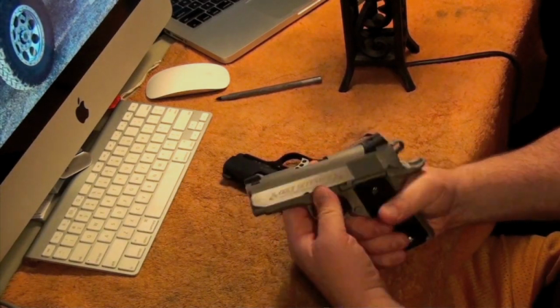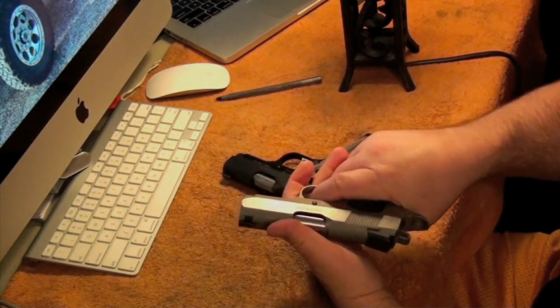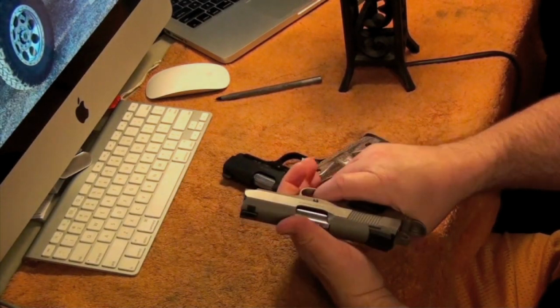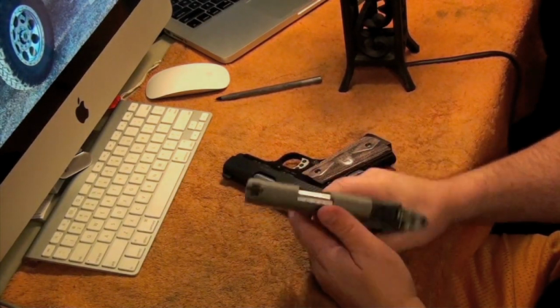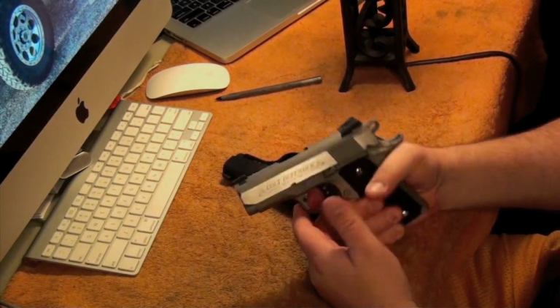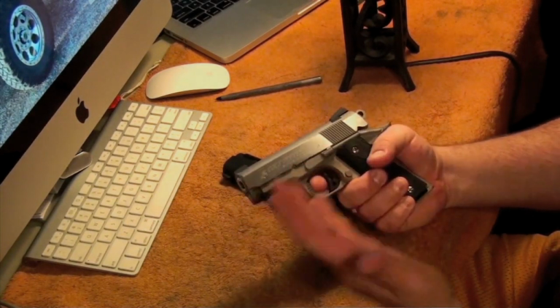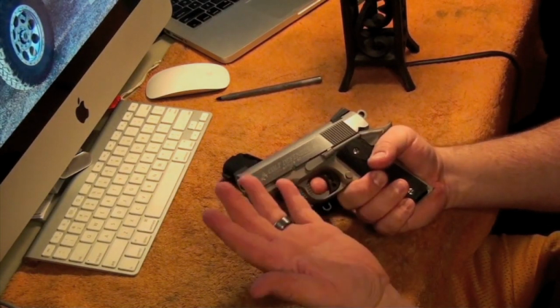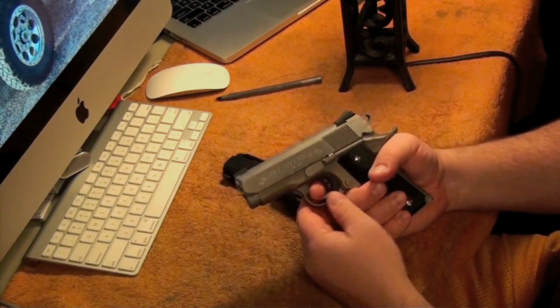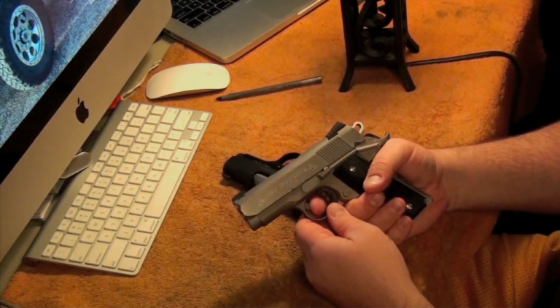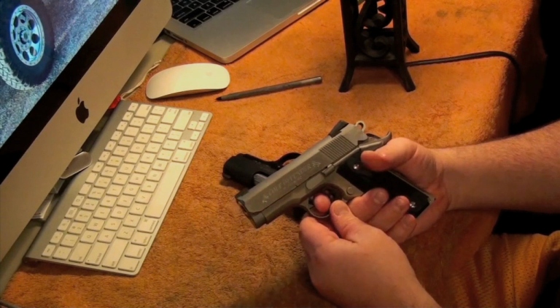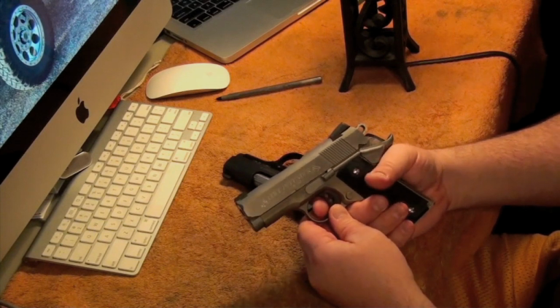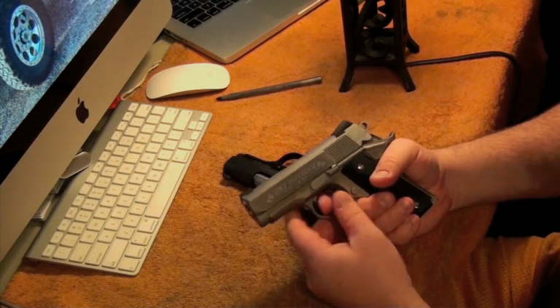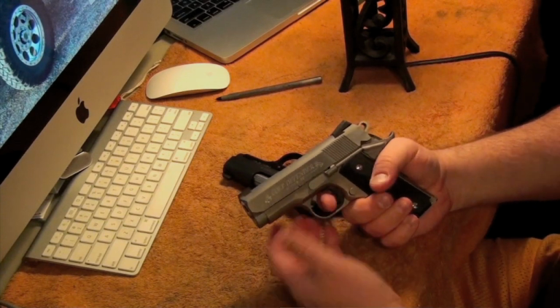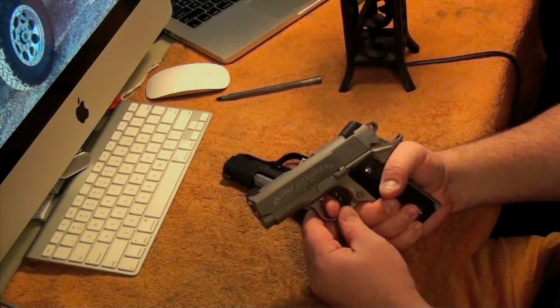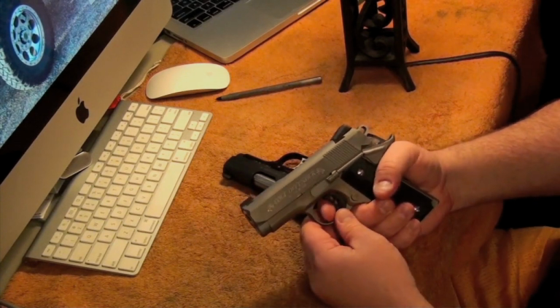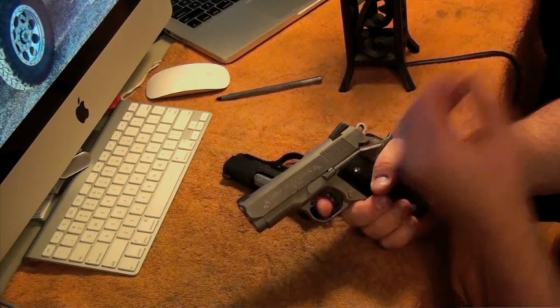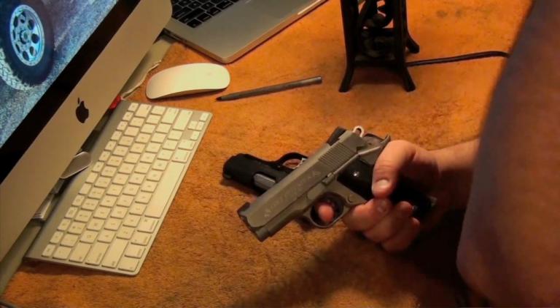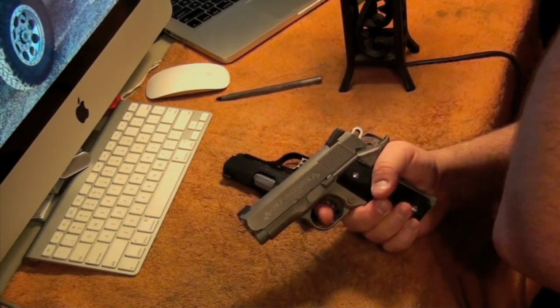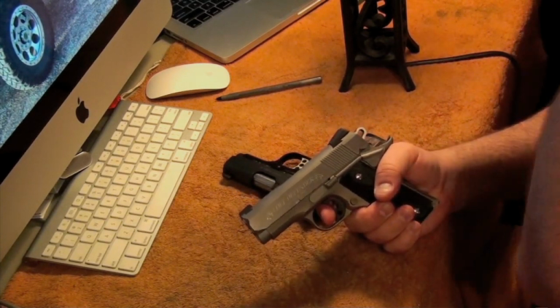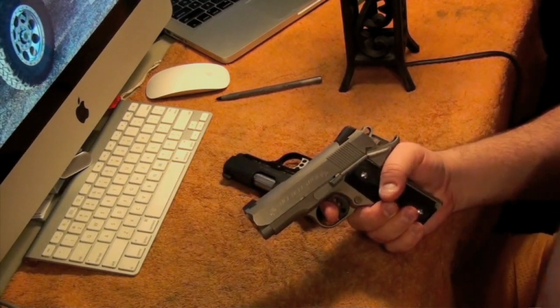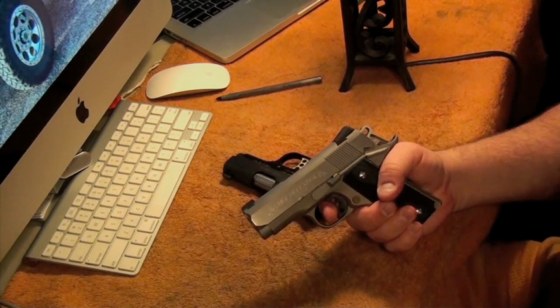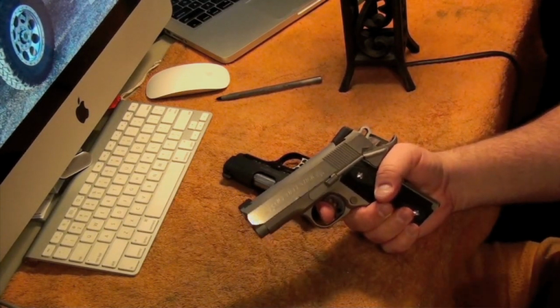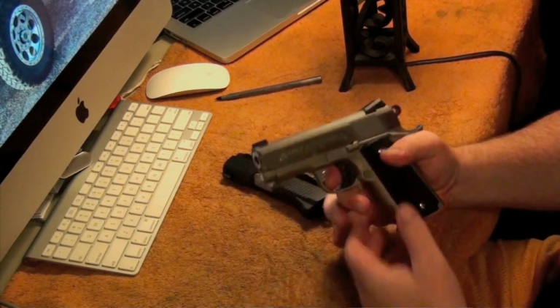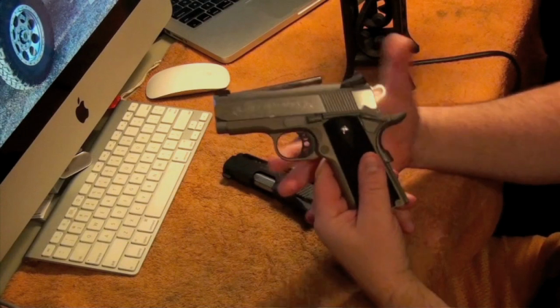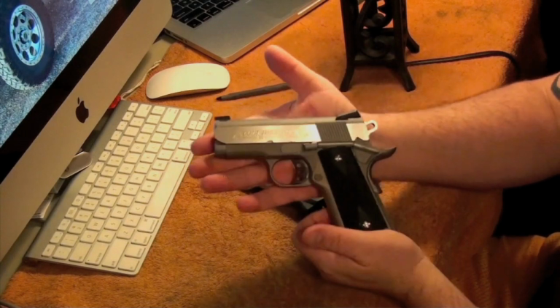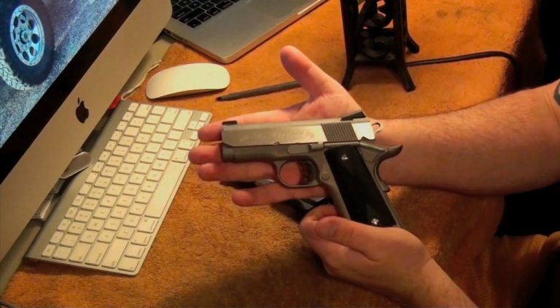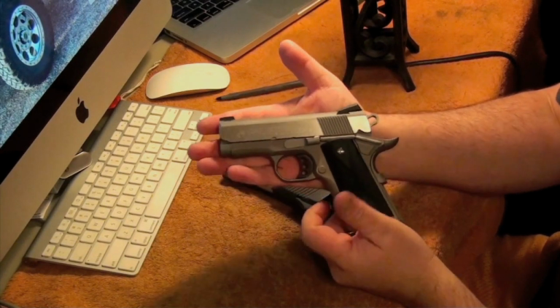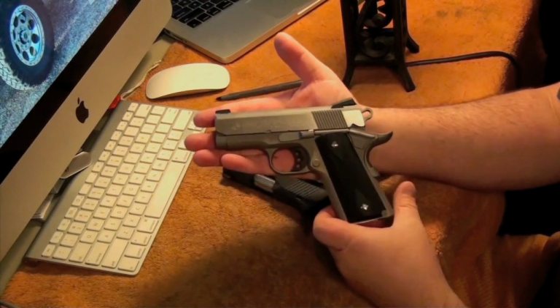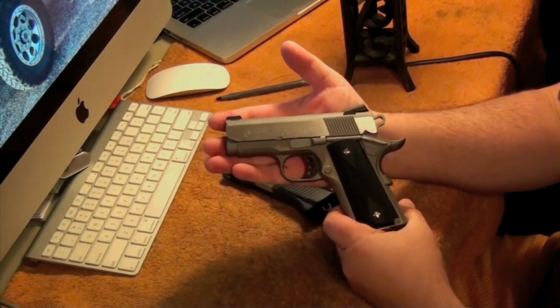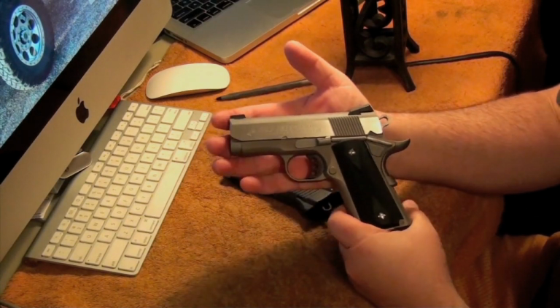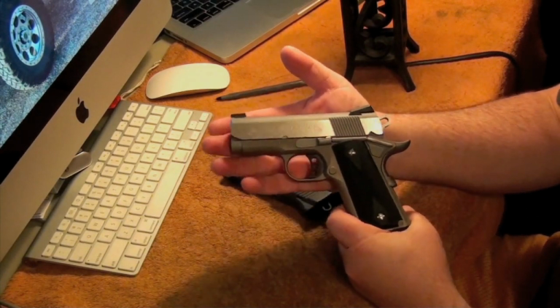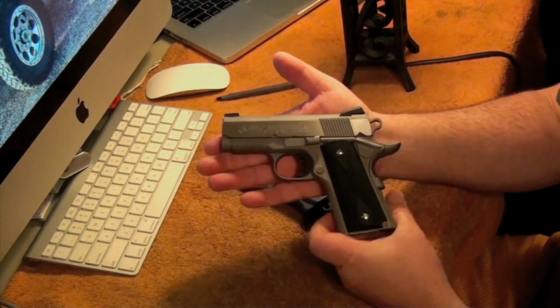My whole philosophy is, if you own a 1911, in my opinion it needs to be a Colt — just because they are the originators and everything else is a copy.